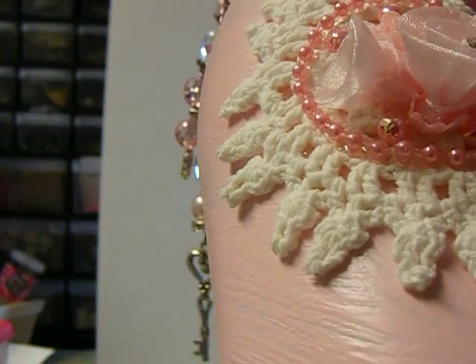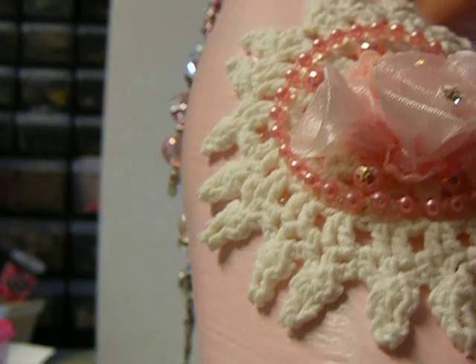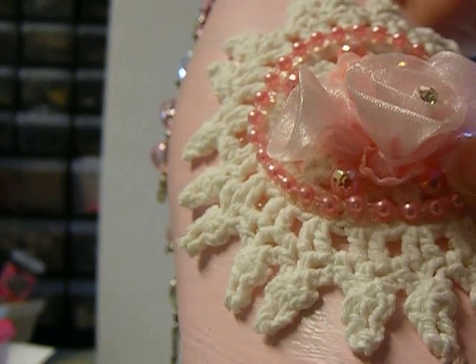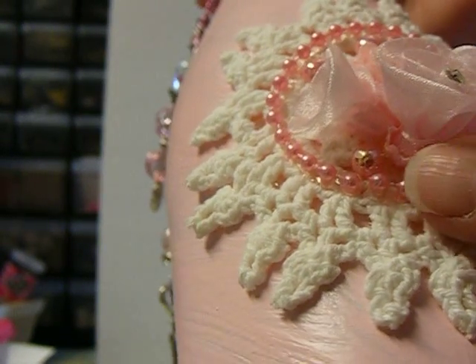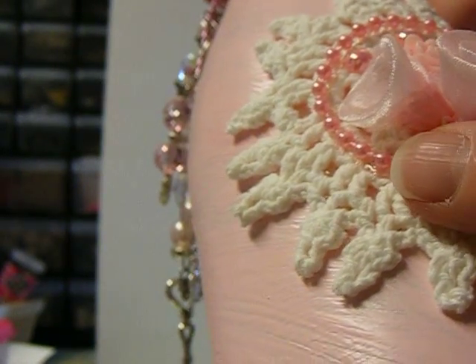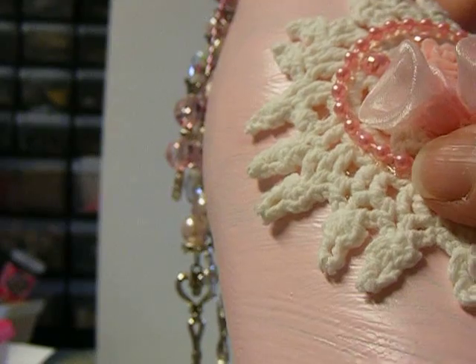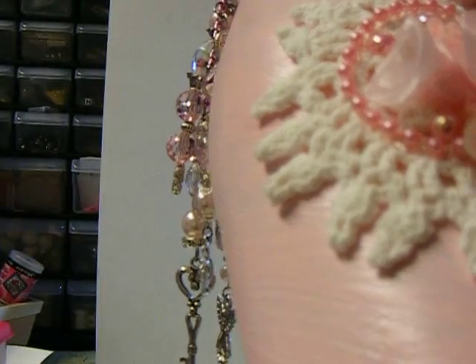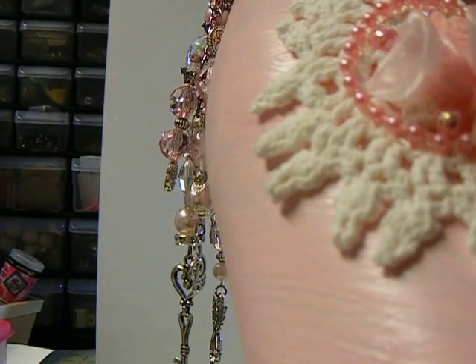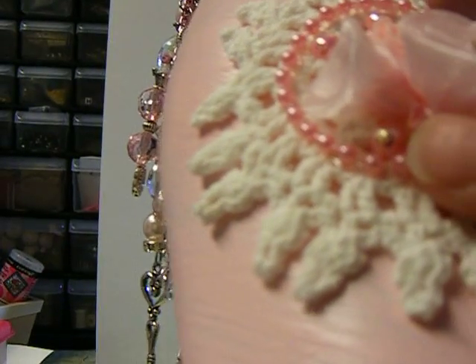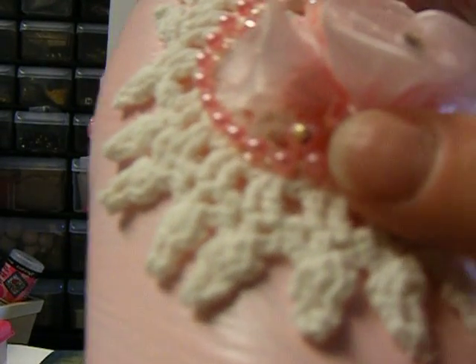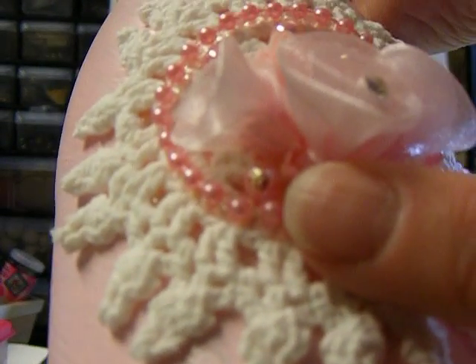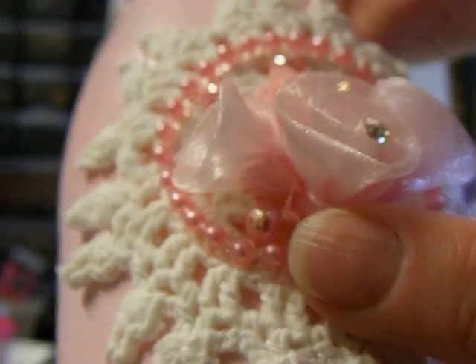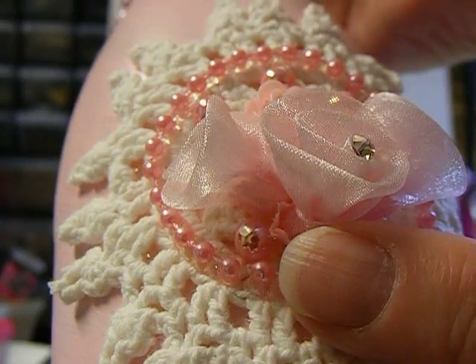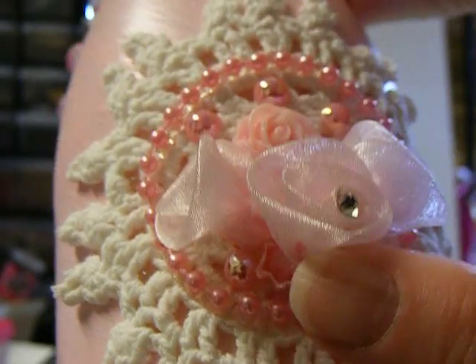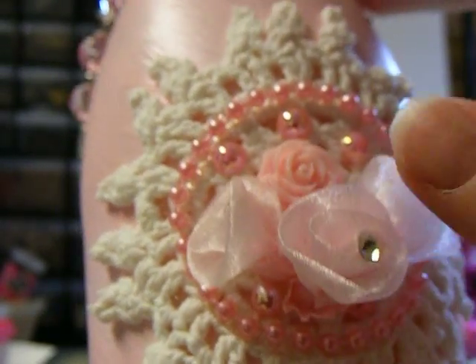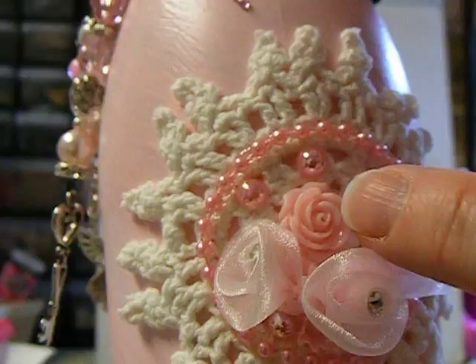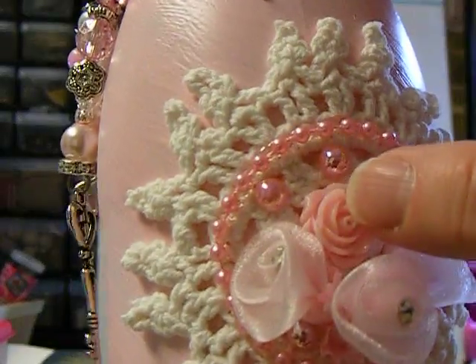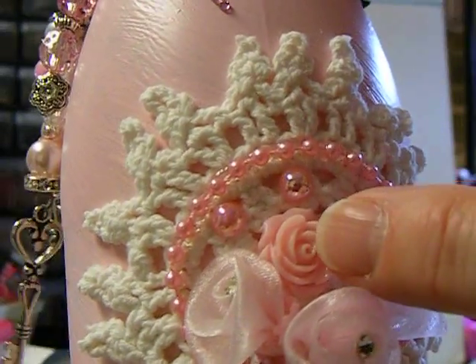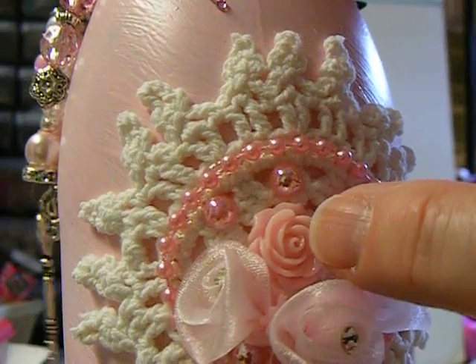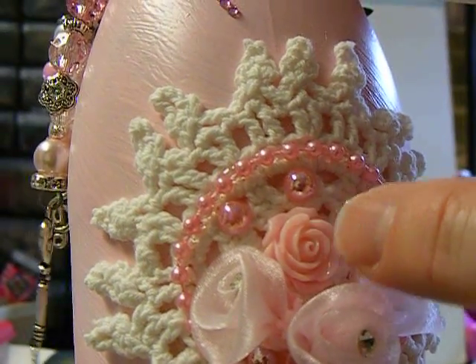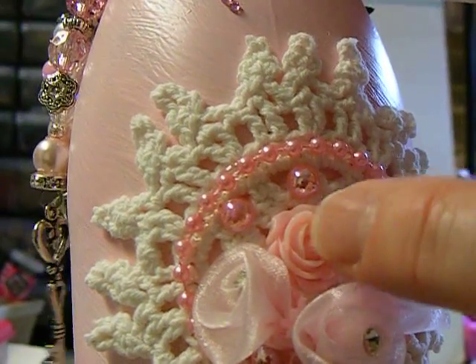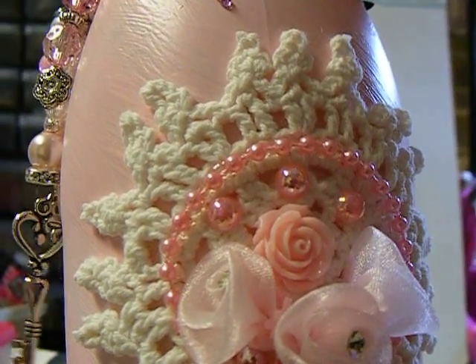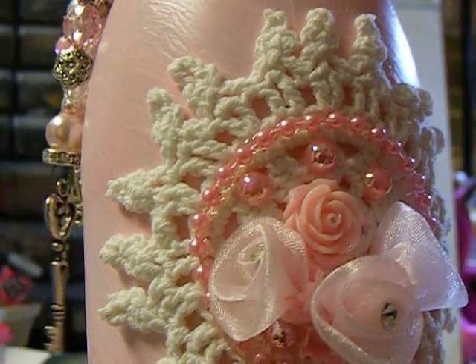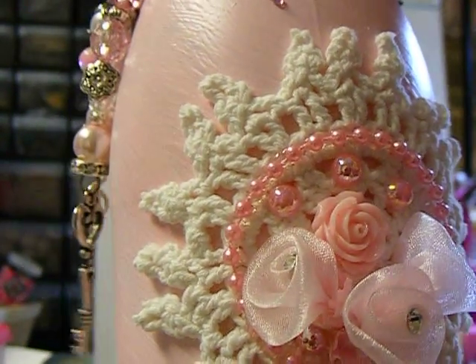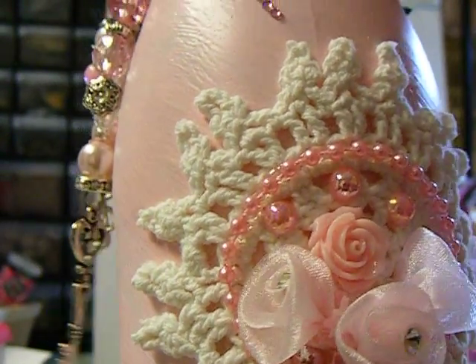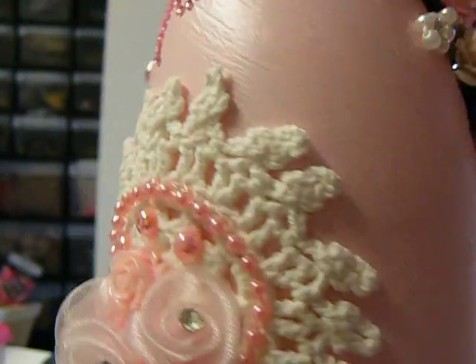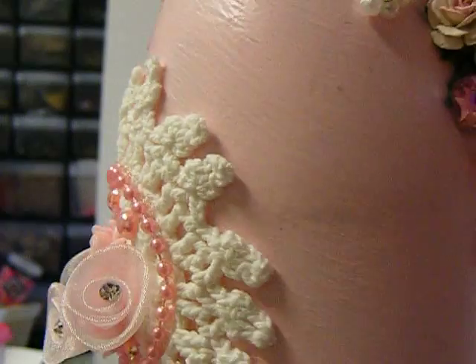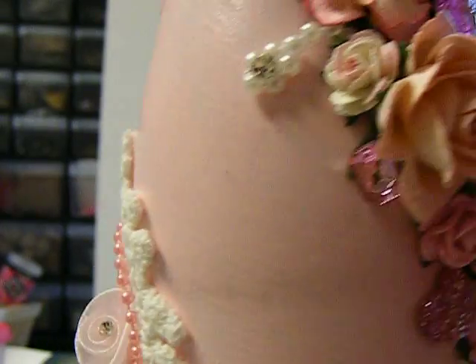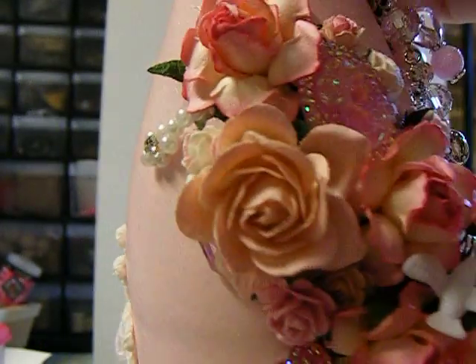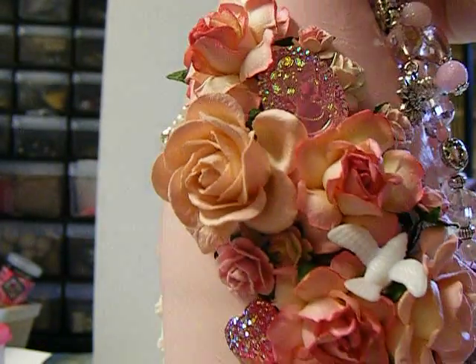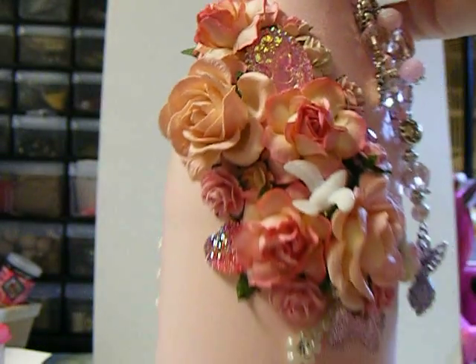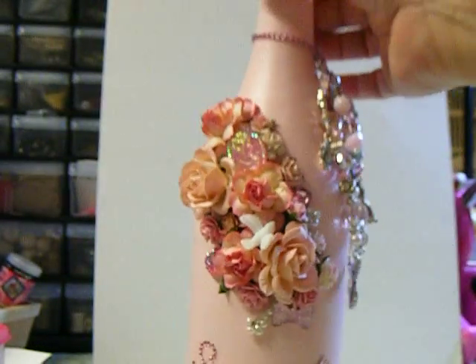I have some pearls under there to take up some of that empty space. And that's one of my little roses that I got on eBay.